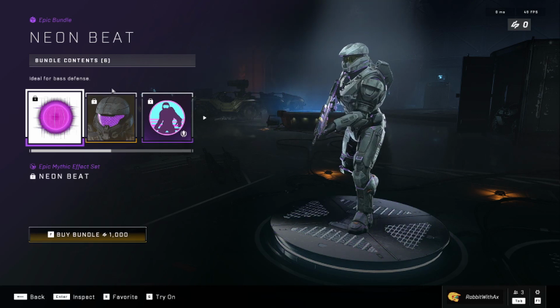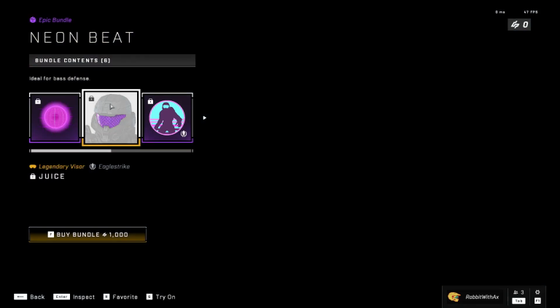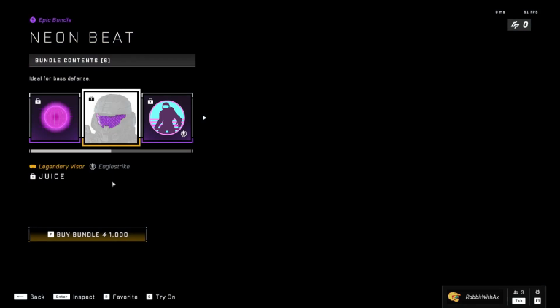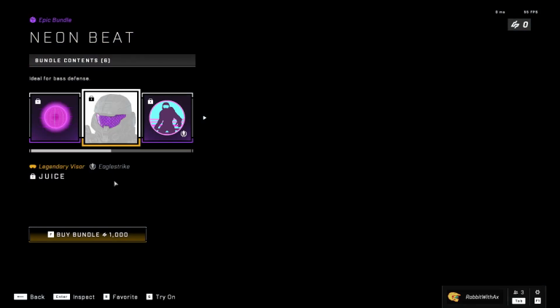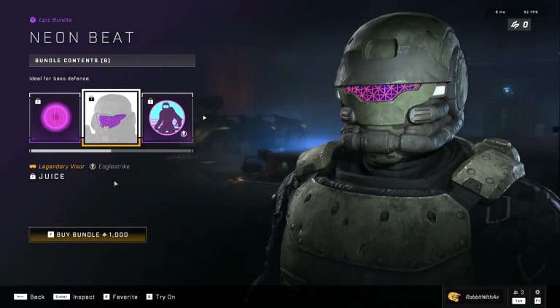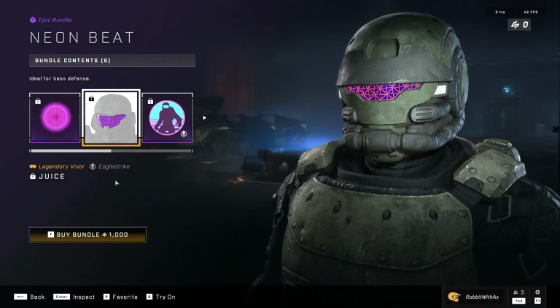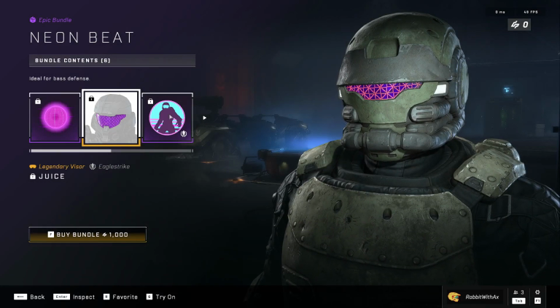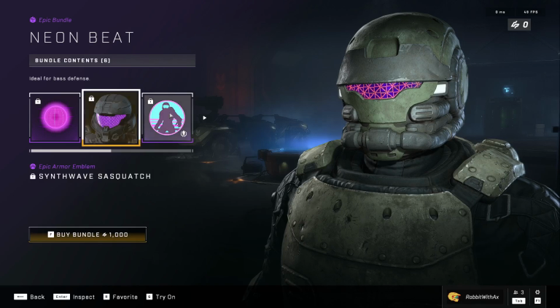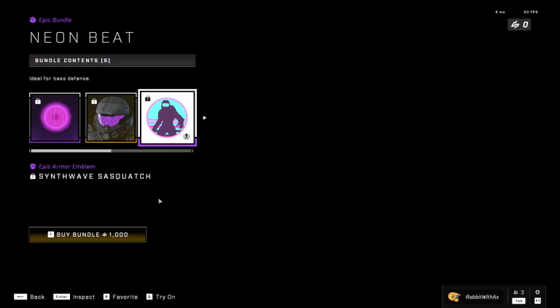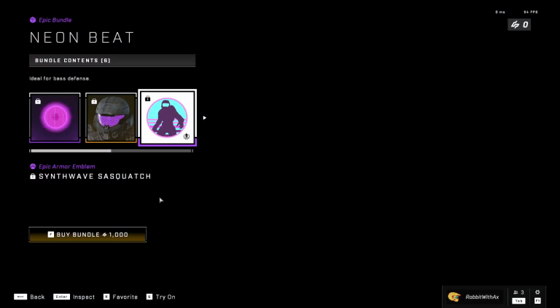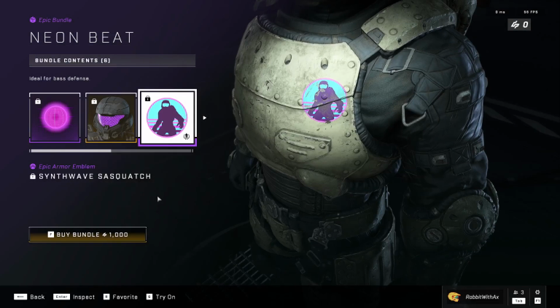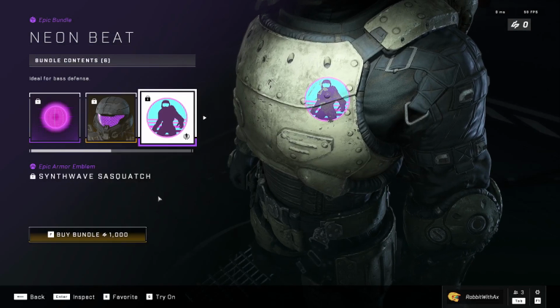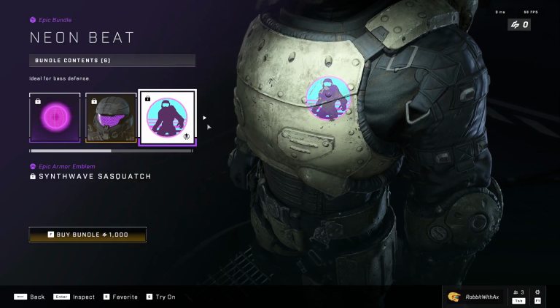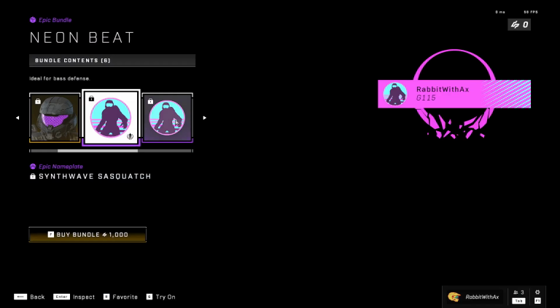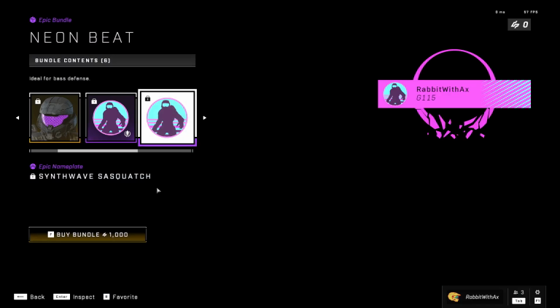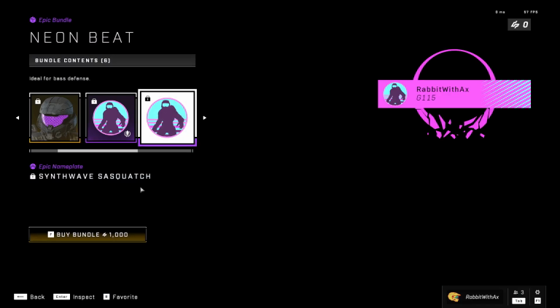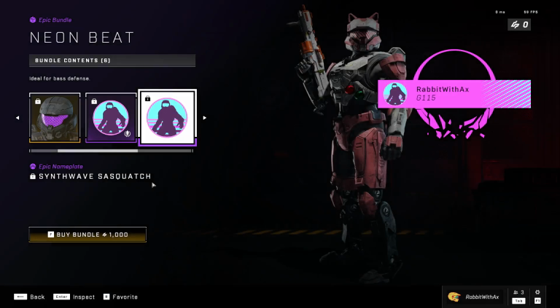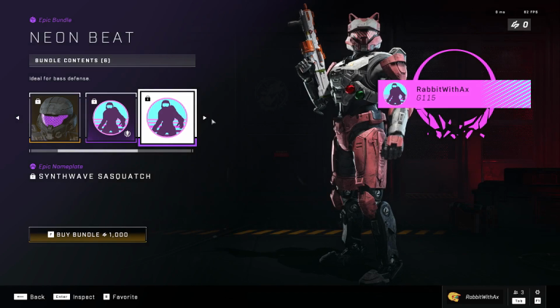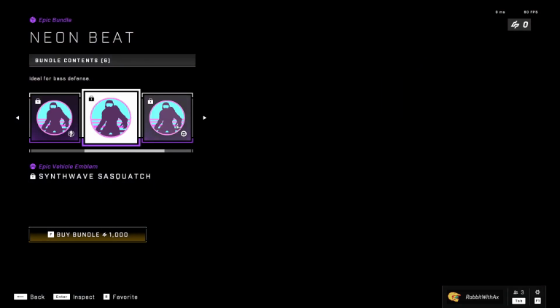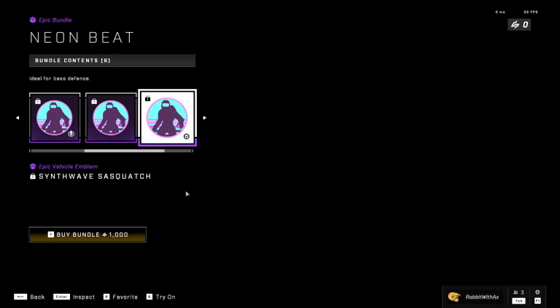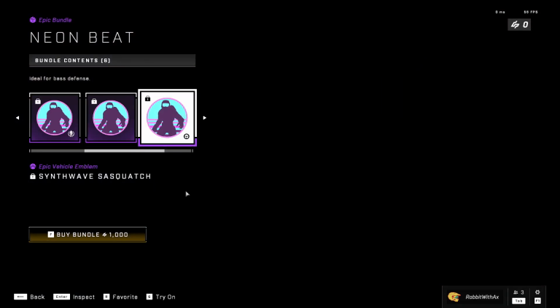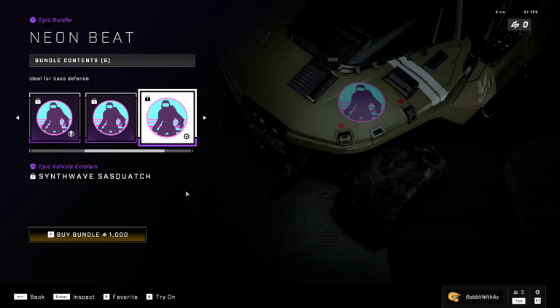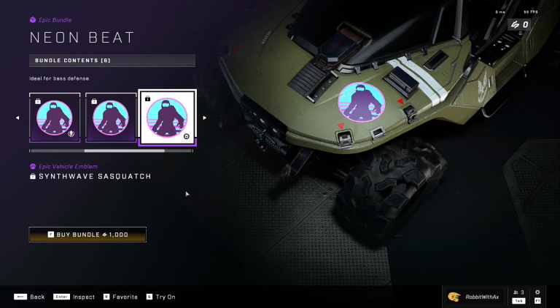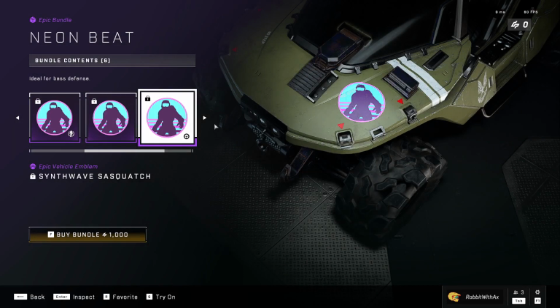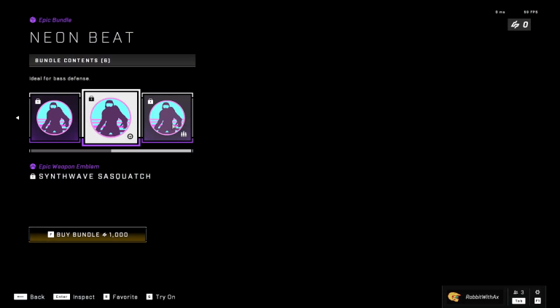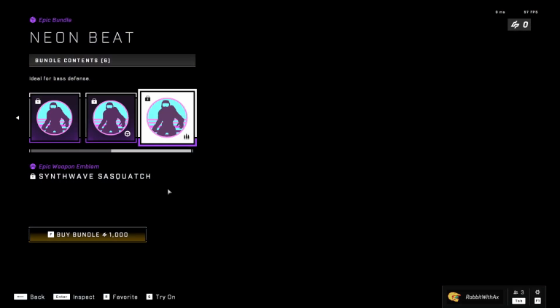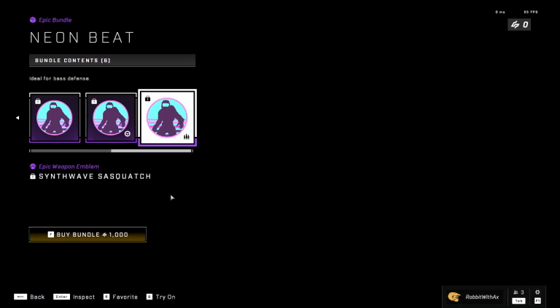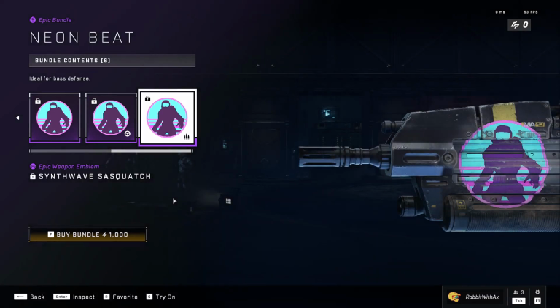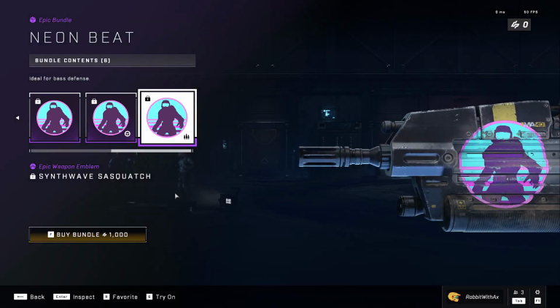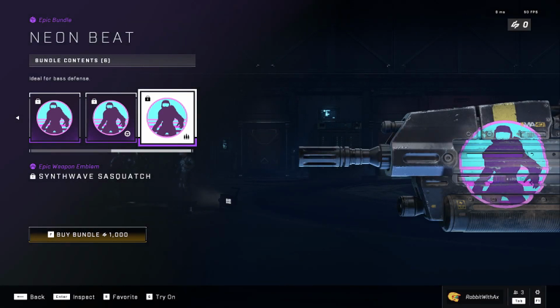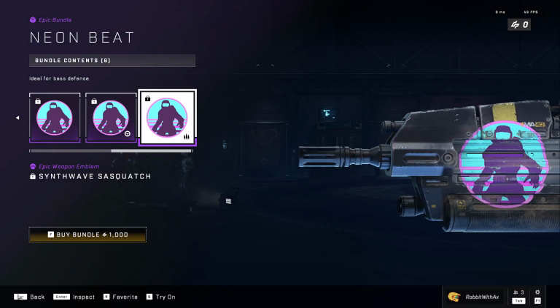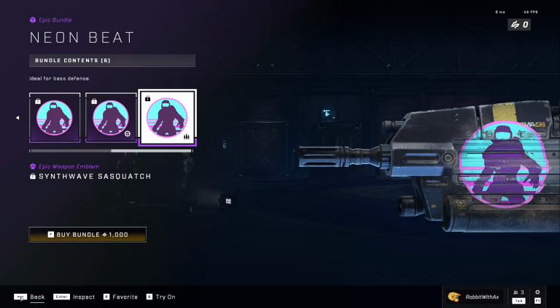We also have the Juice Visor for the Eagle Strike, the Simple Wave Sasquatch Armour Emblem, Nameplate, Vehicle Emblem, and Weapon Emblem. Very nice.